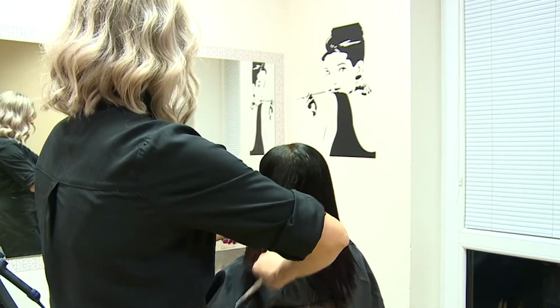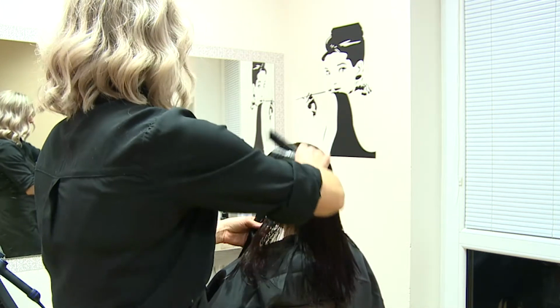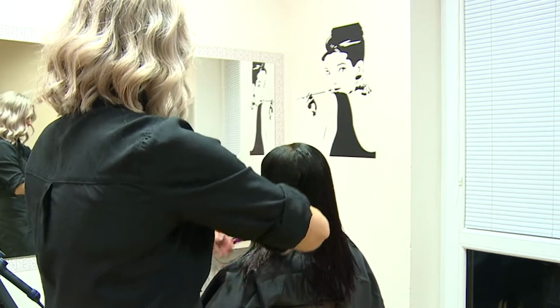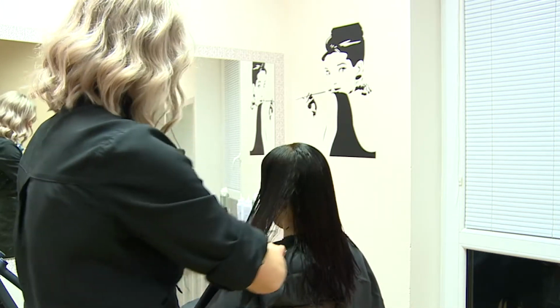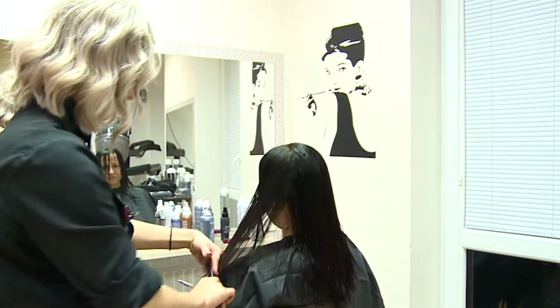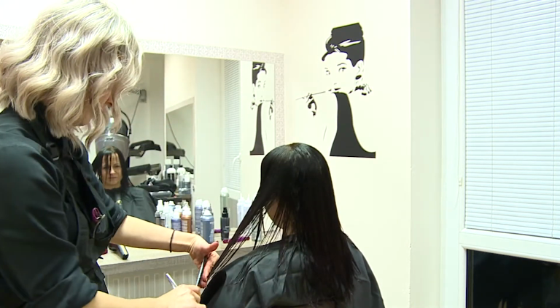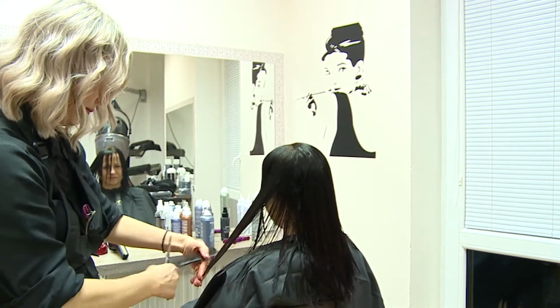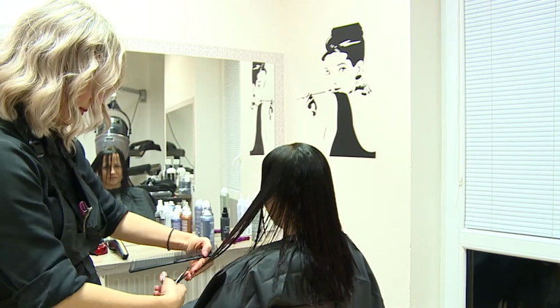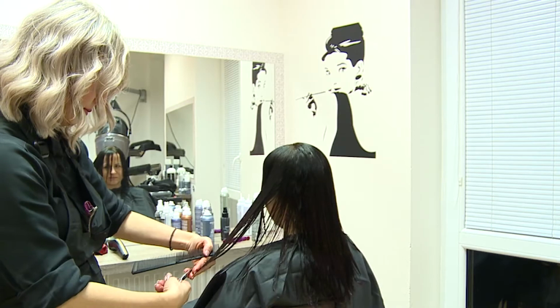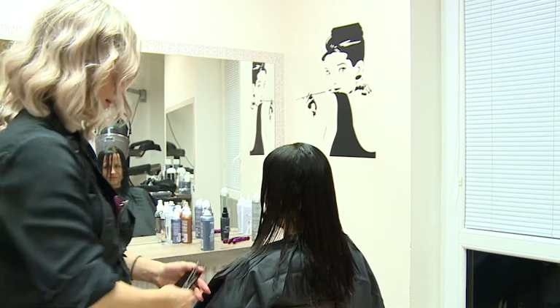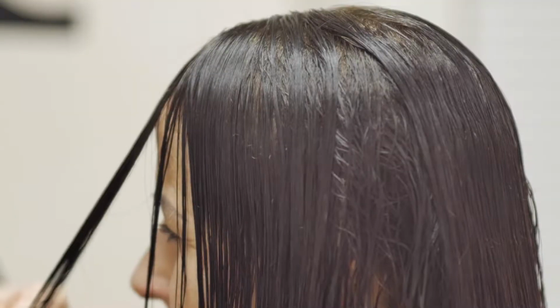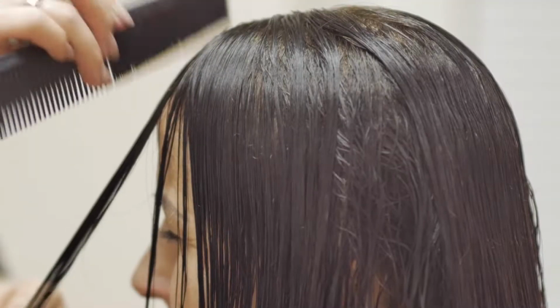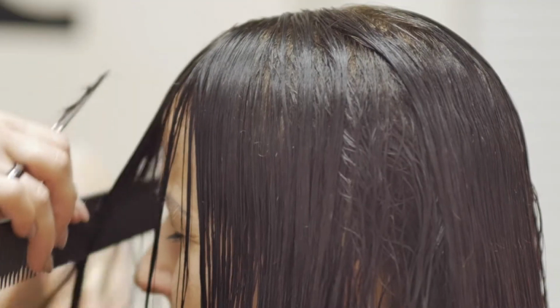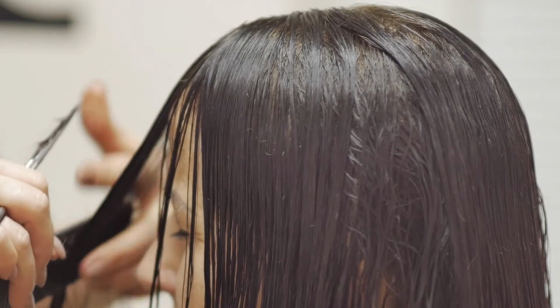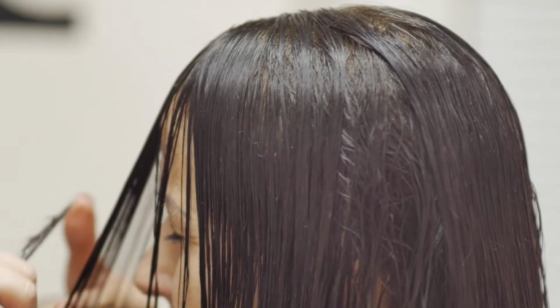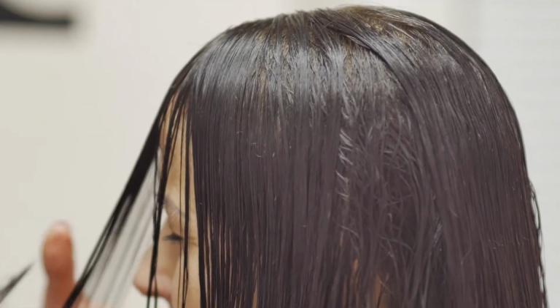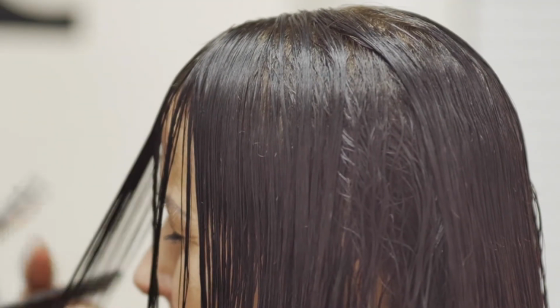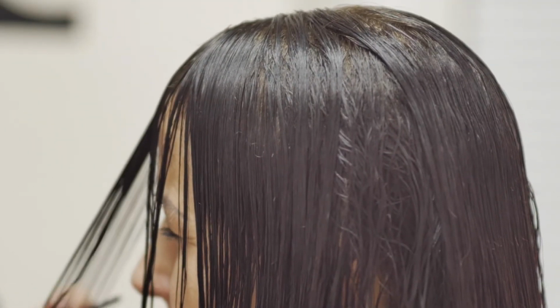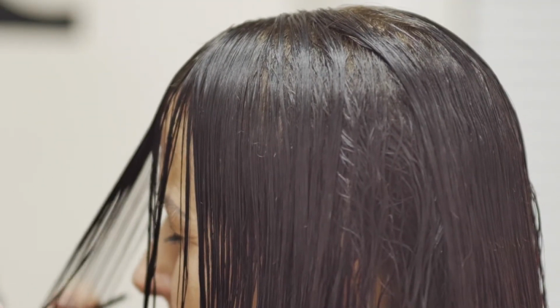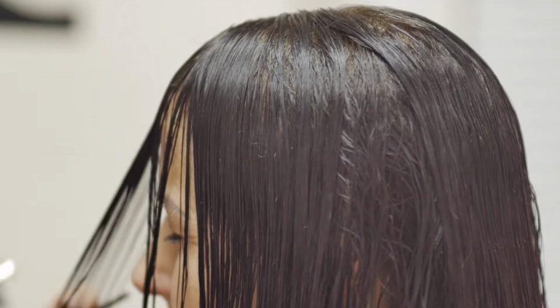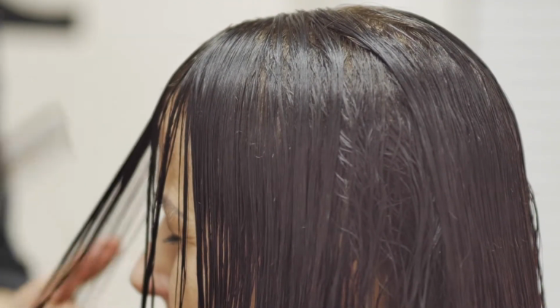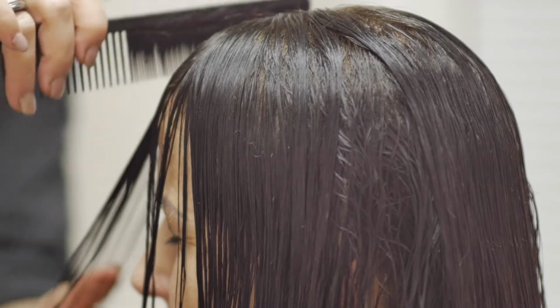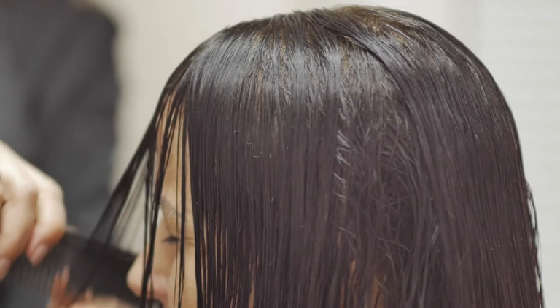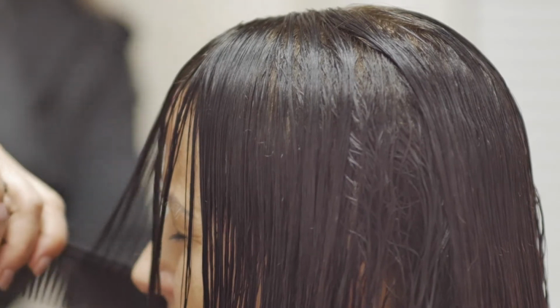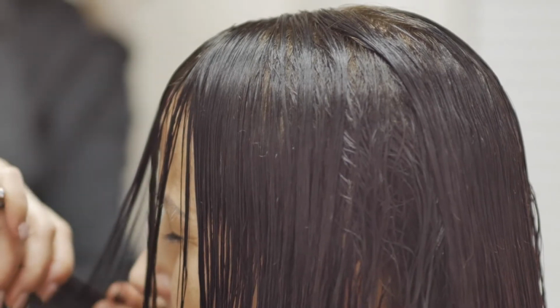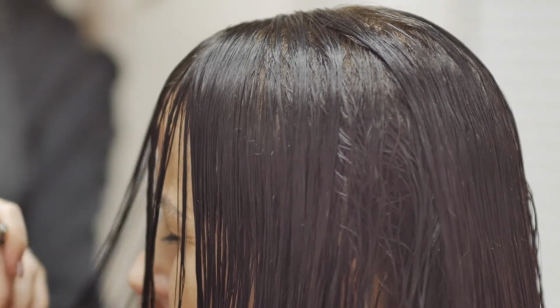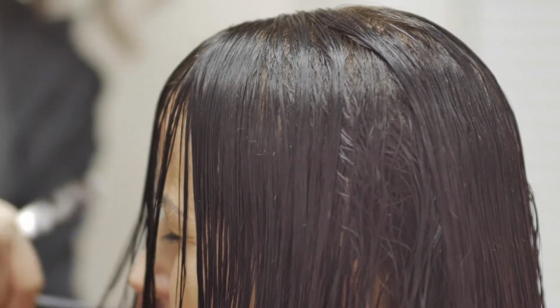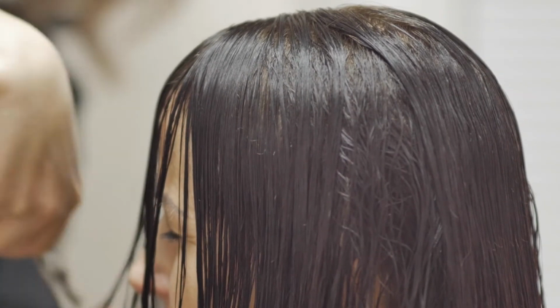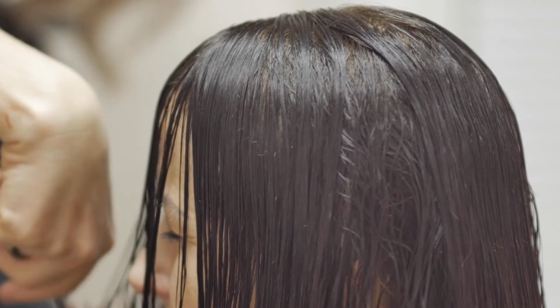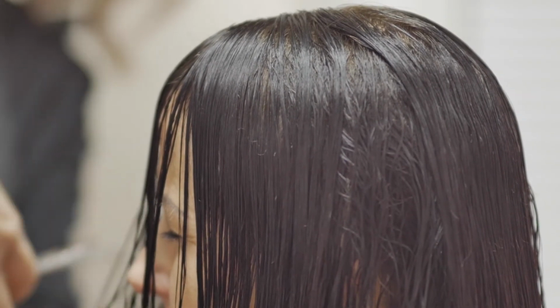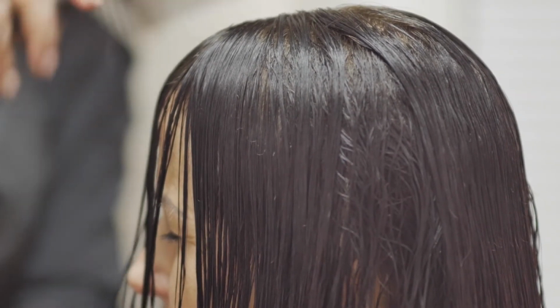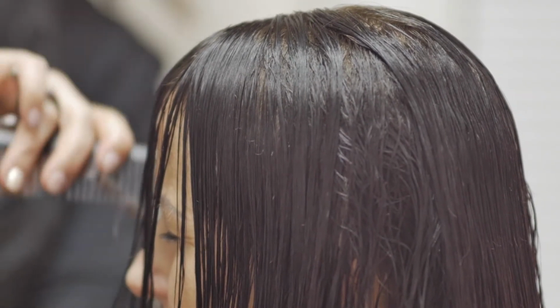For hair contour framing of the client's face, we comb into the face. We keep to the side of the client's usual parting. We discuss everything with the client.